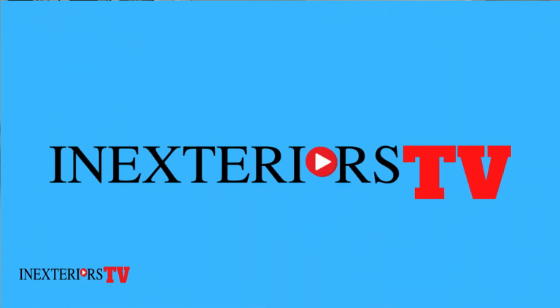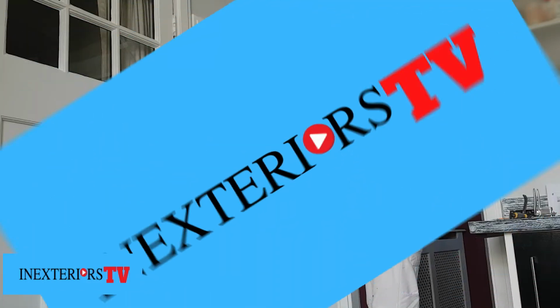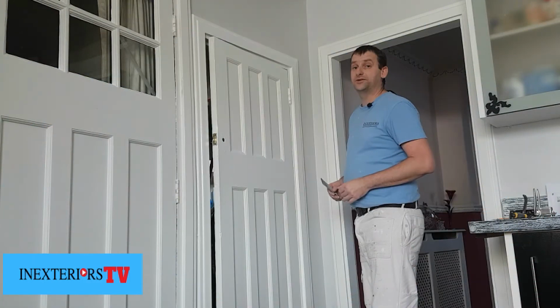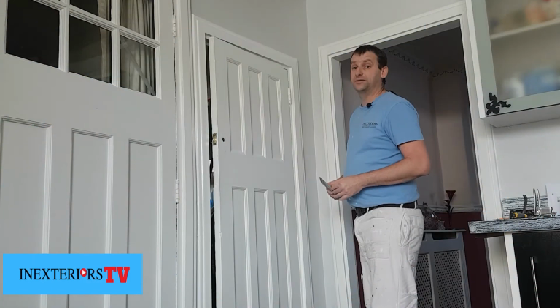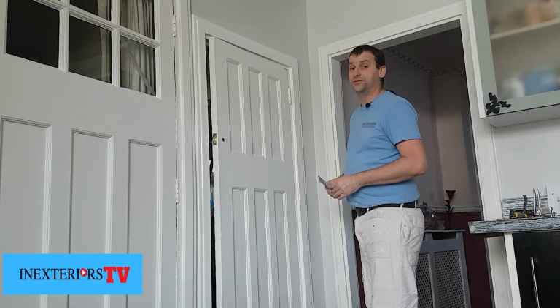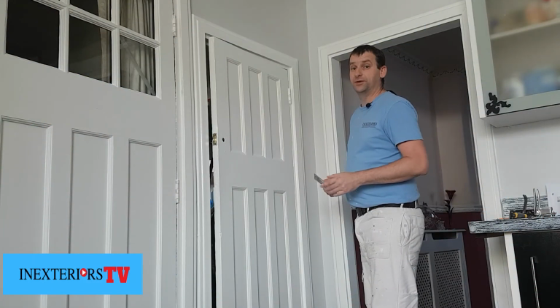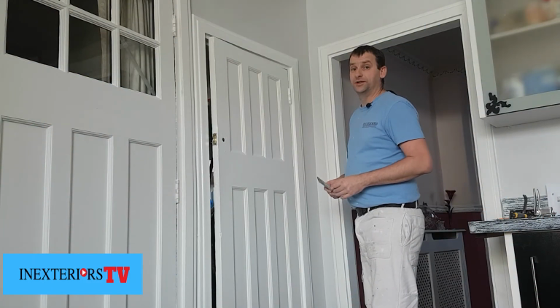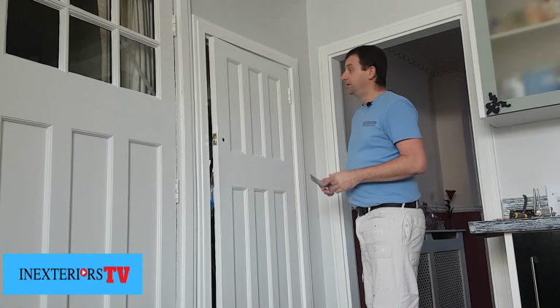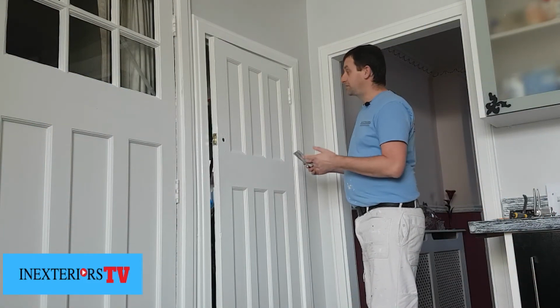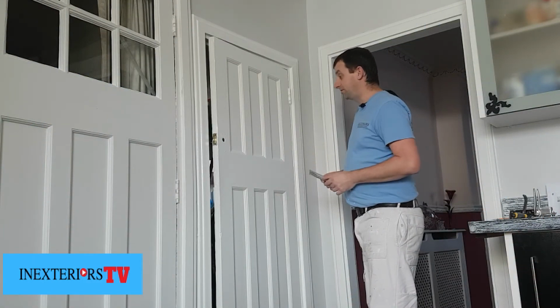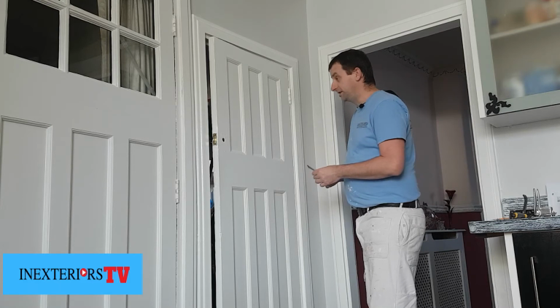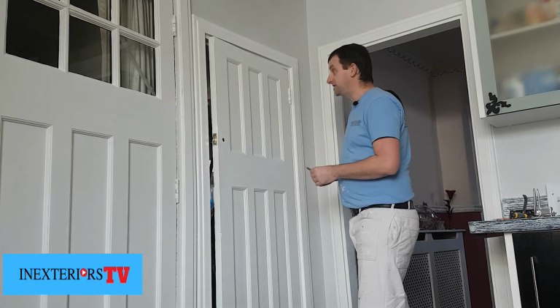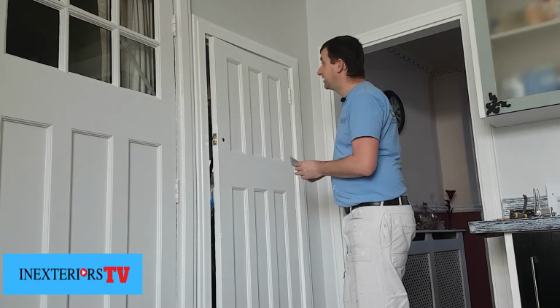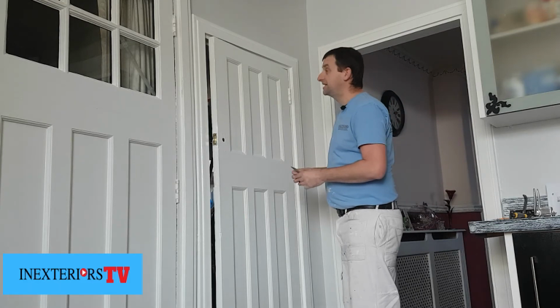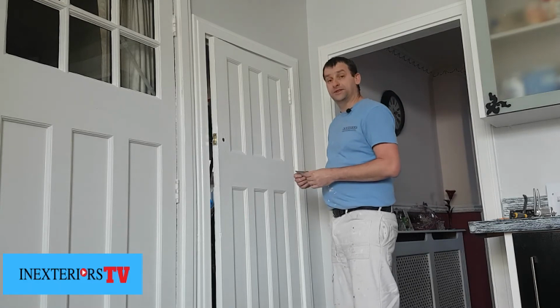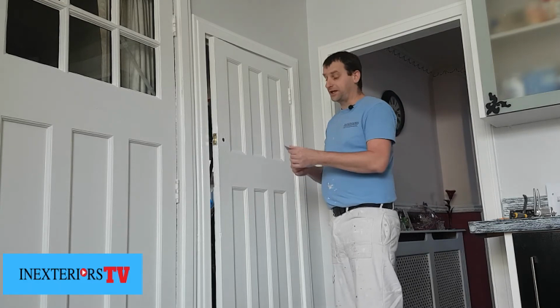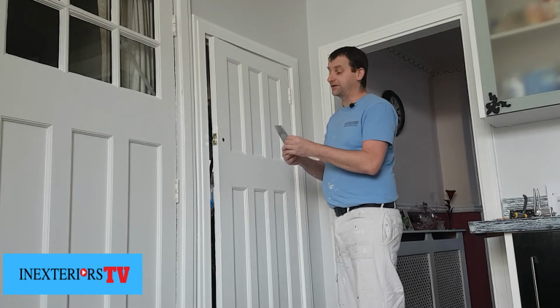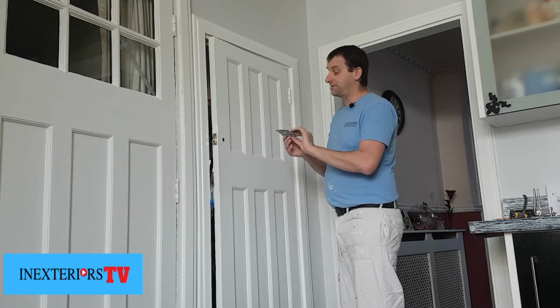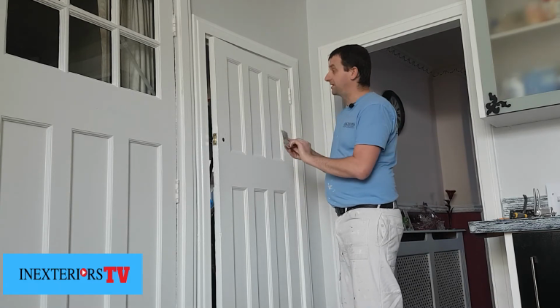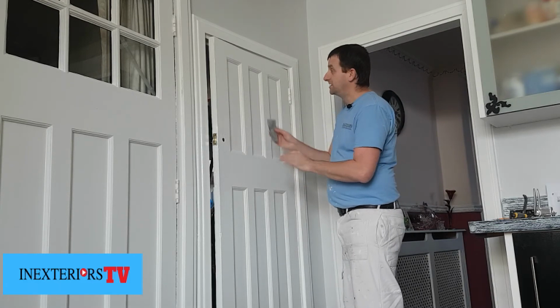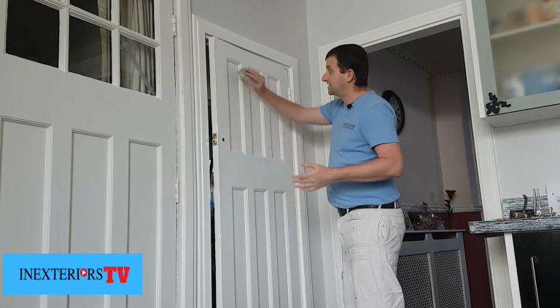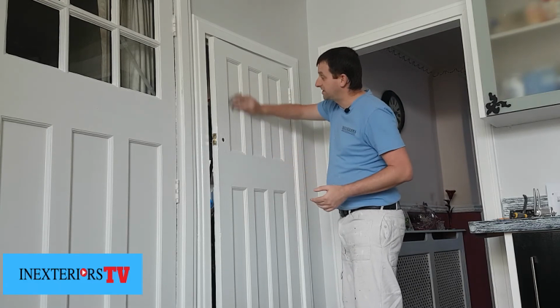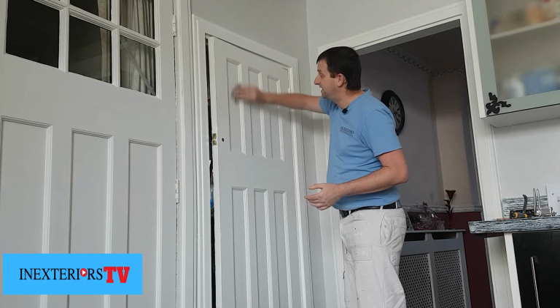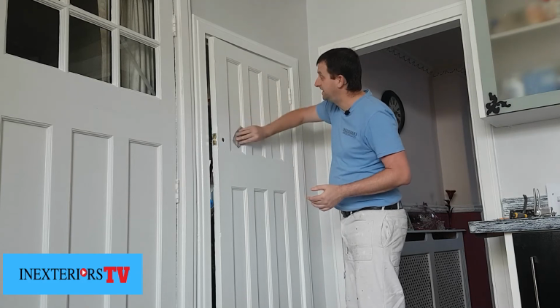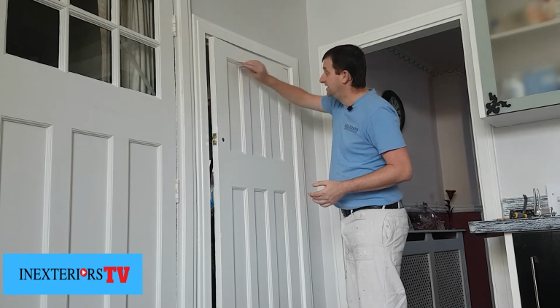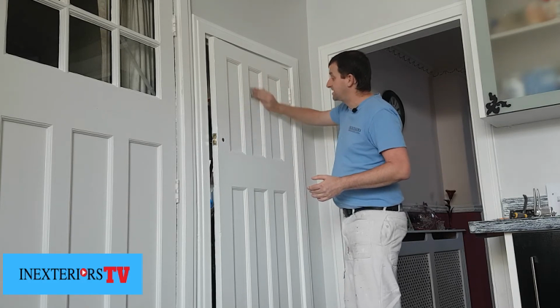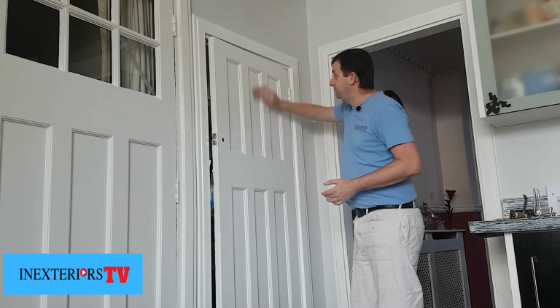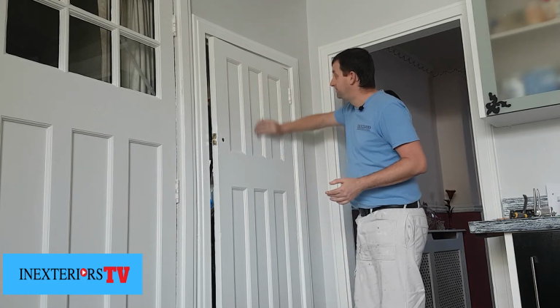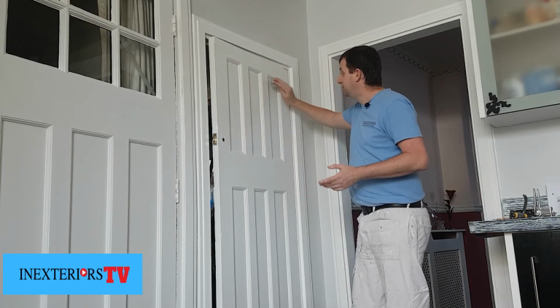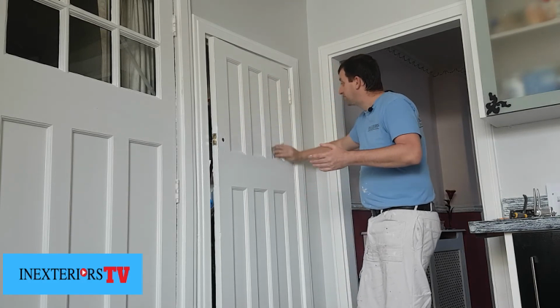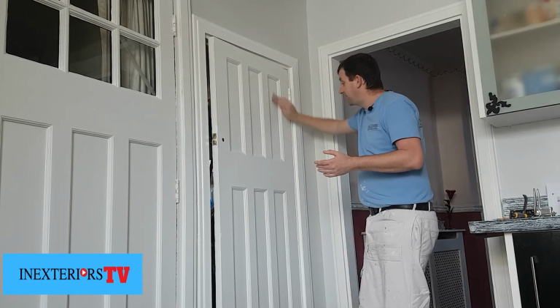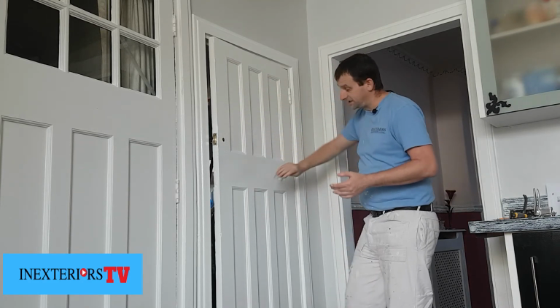What we need to do now before we put the top coat on is just give it a light sand down with this 180 grit sandpaper. Like I say, I sand it the same way I paint it.